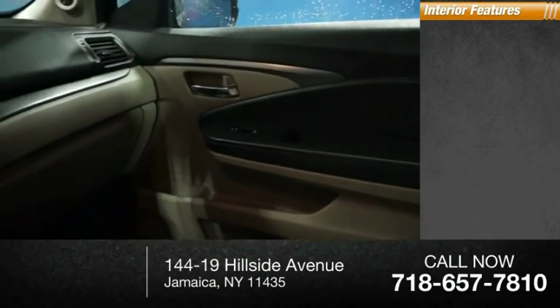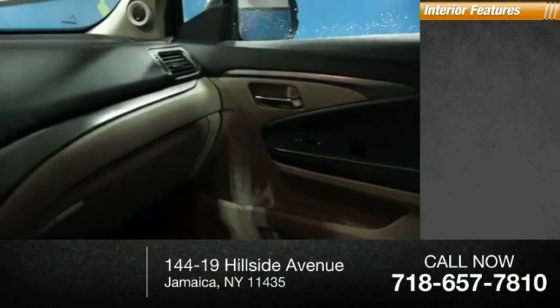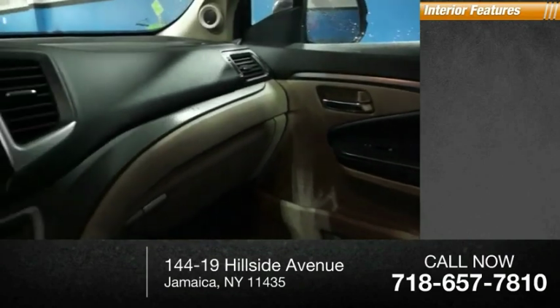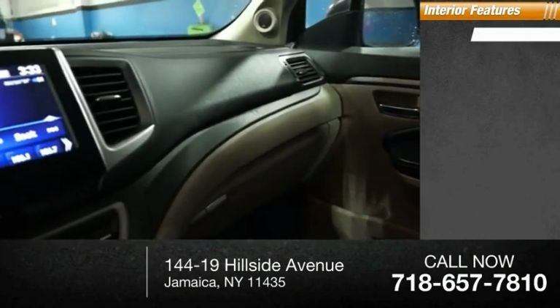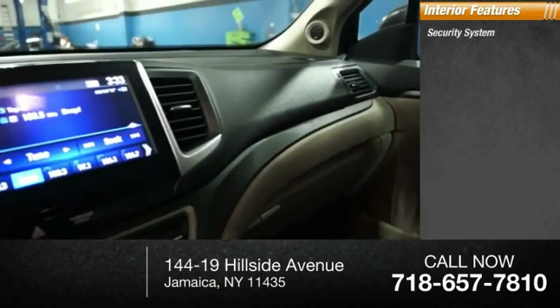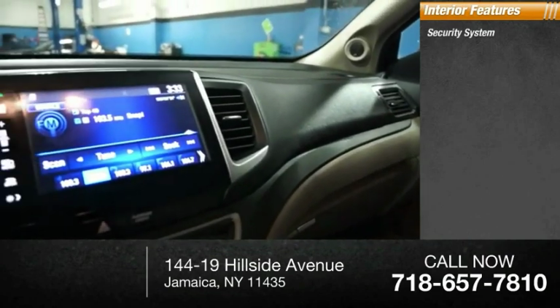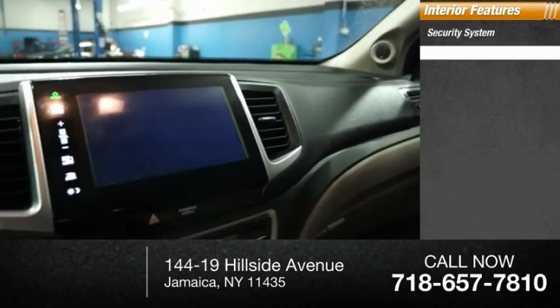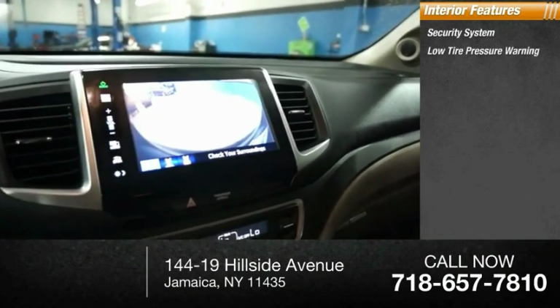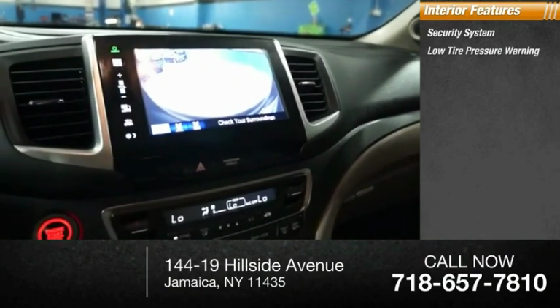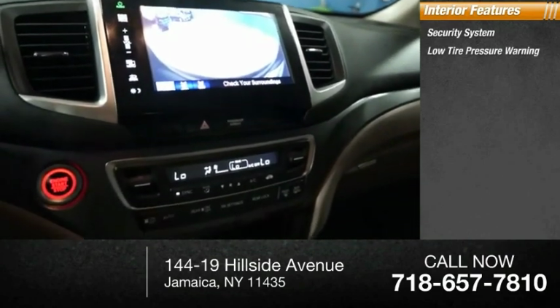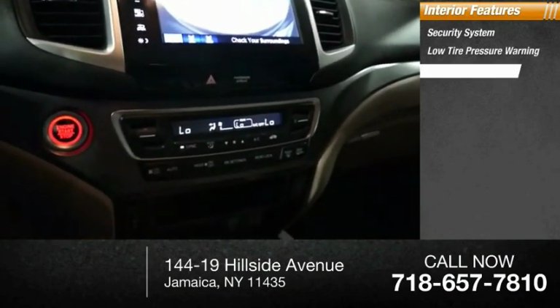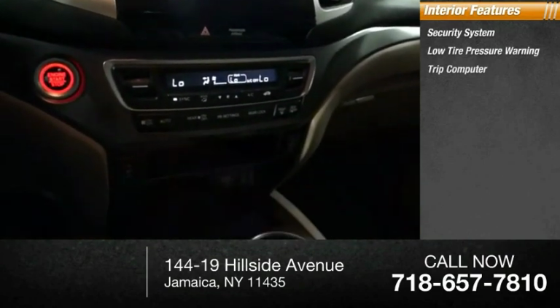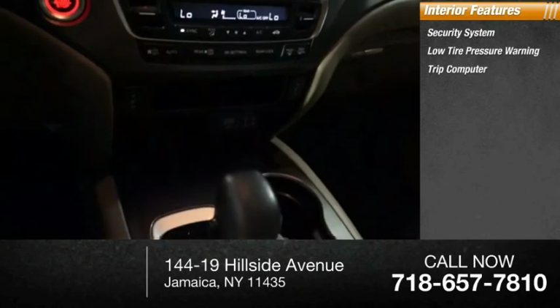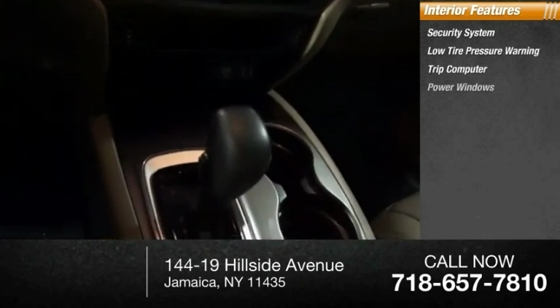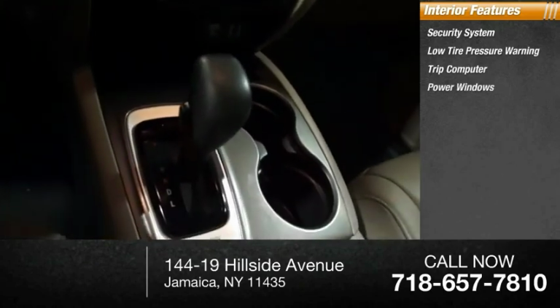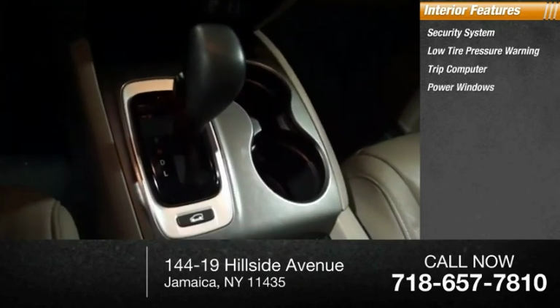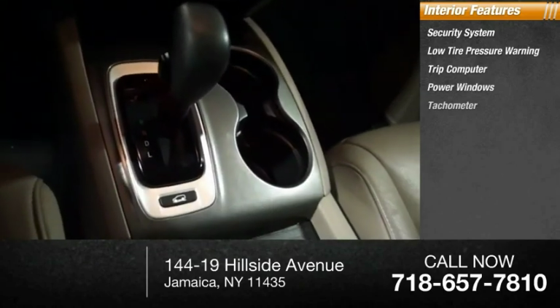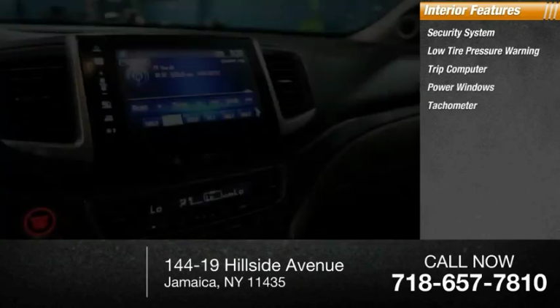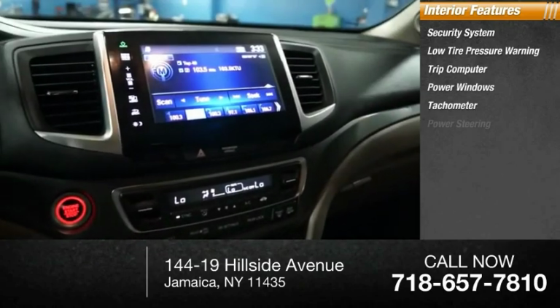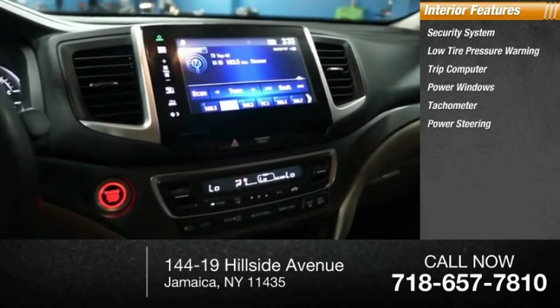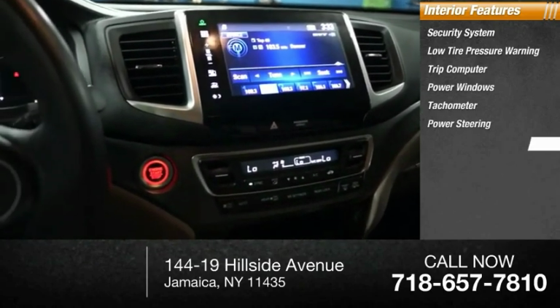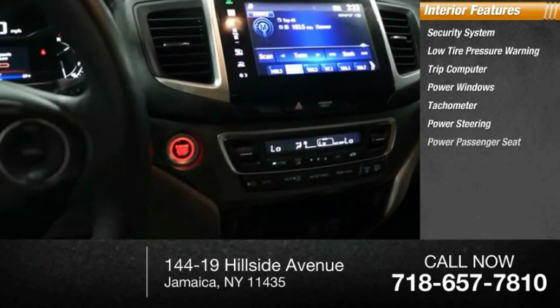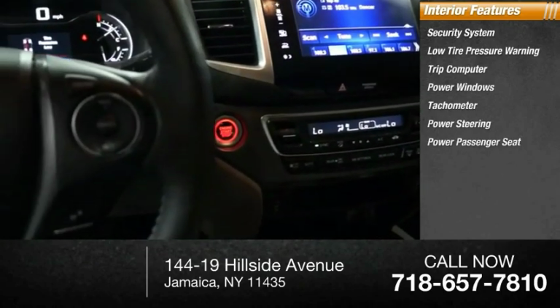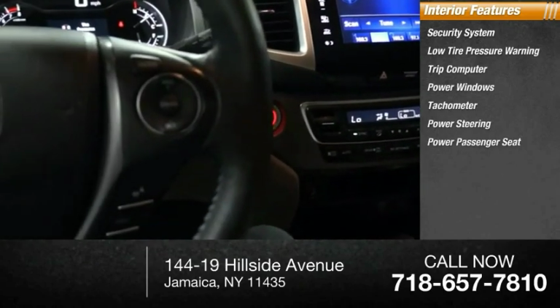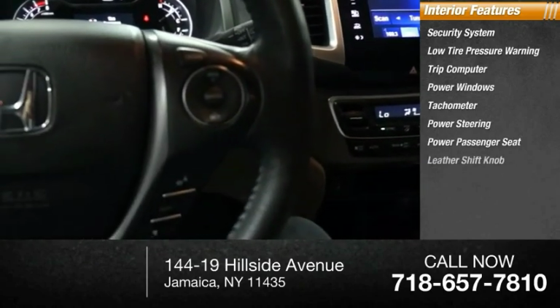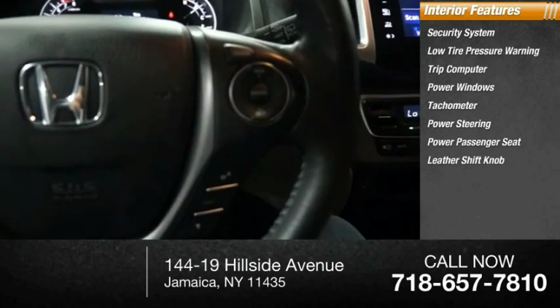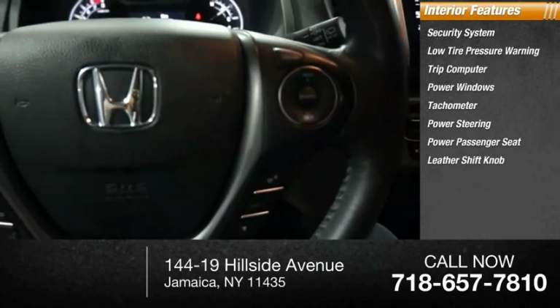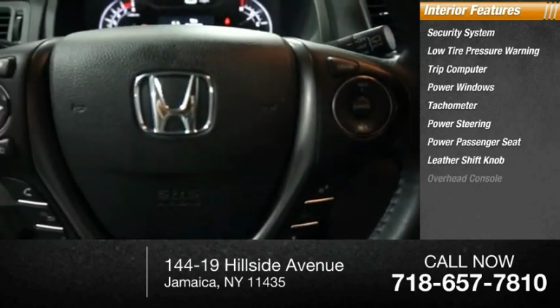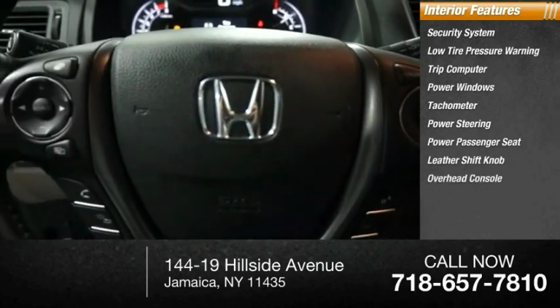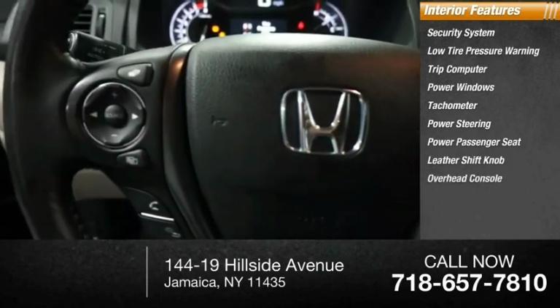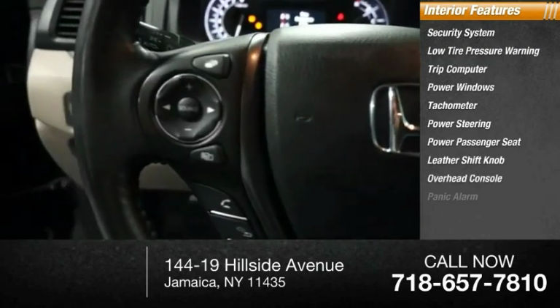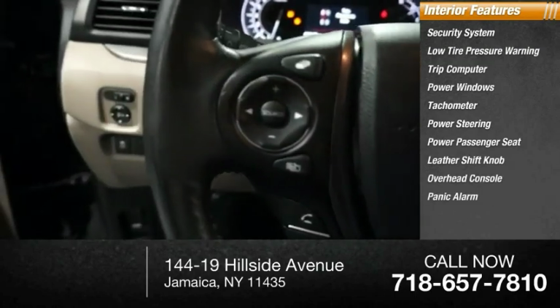Inside you'll find a security system, low tire pressure warning, trip computer, power windows, tachometer, power steering, power passenger seat, leather shift knob, overhead console, and panic alarm.